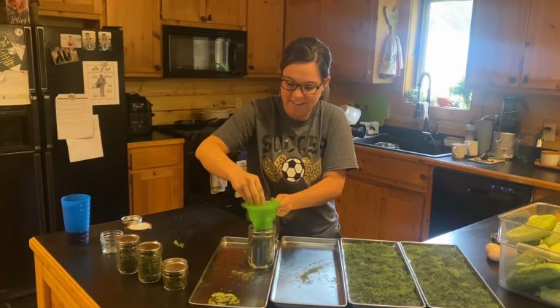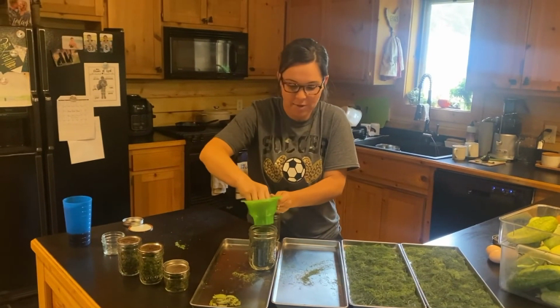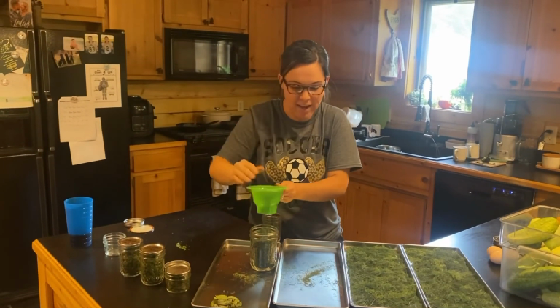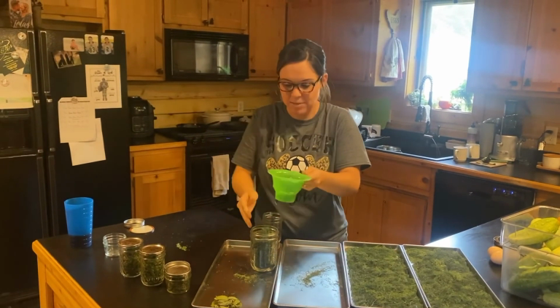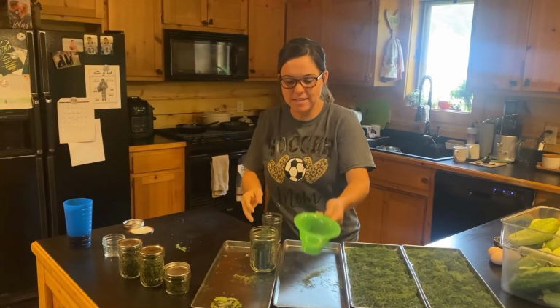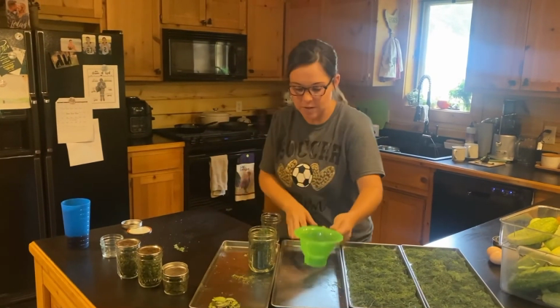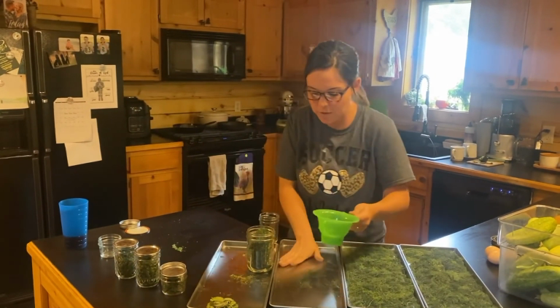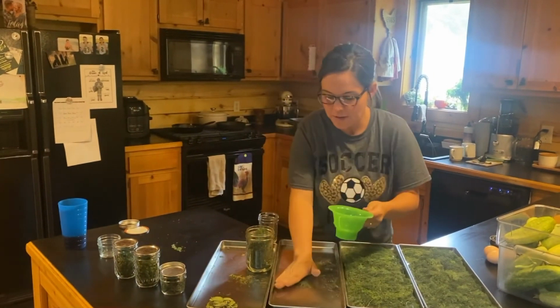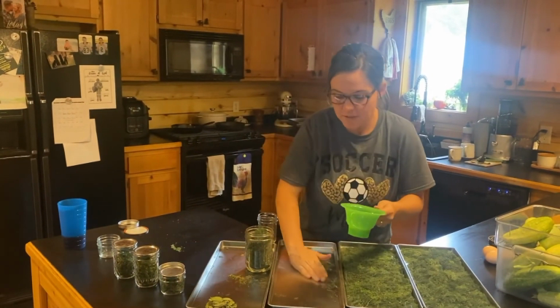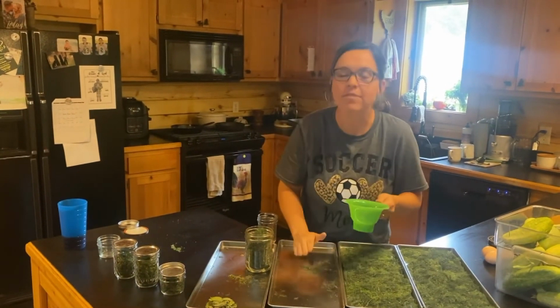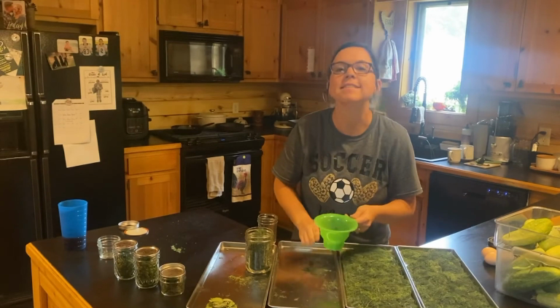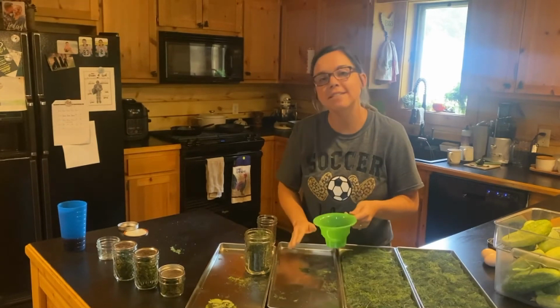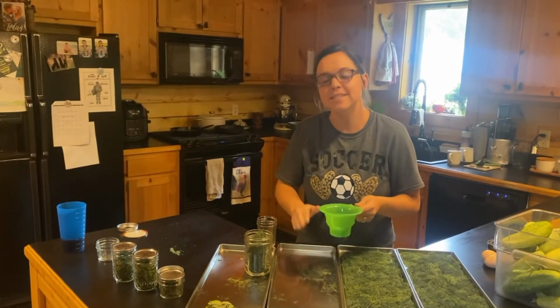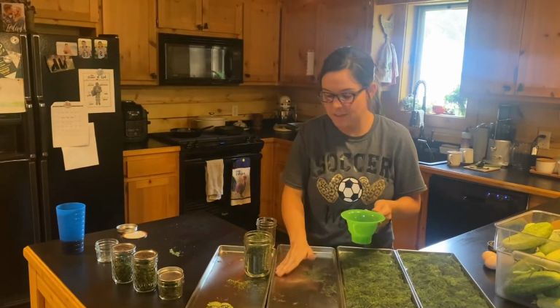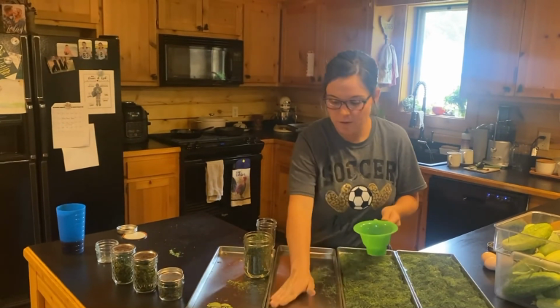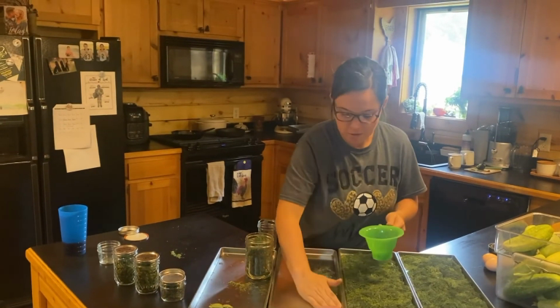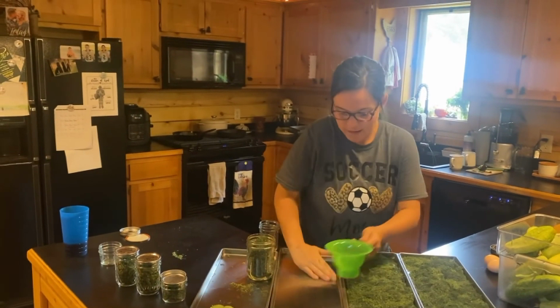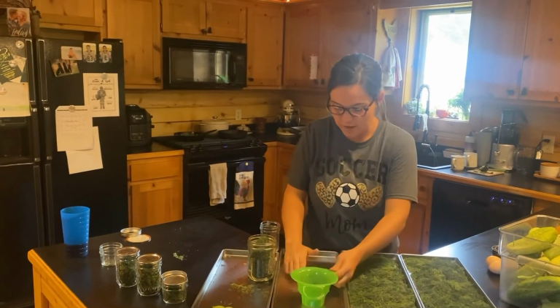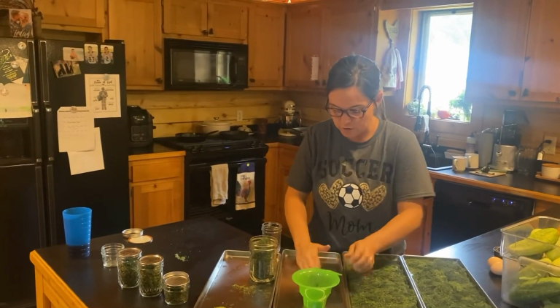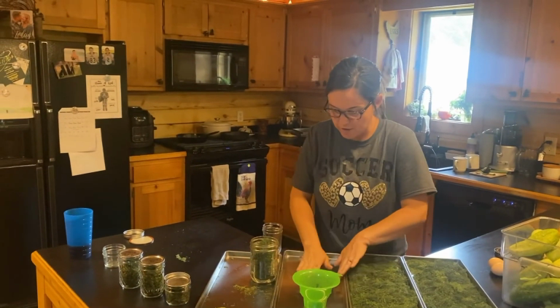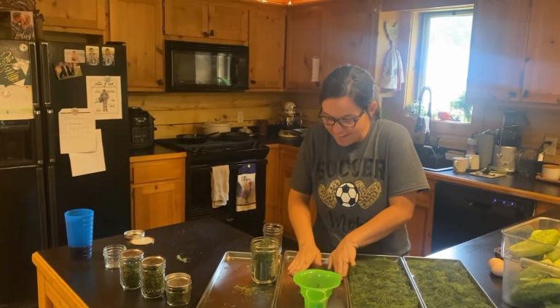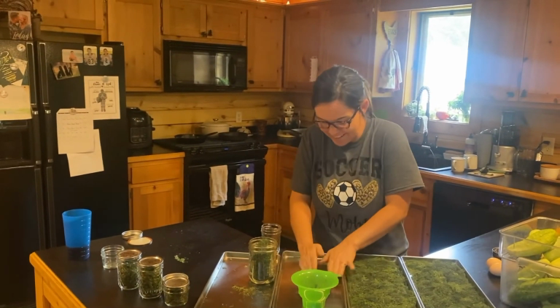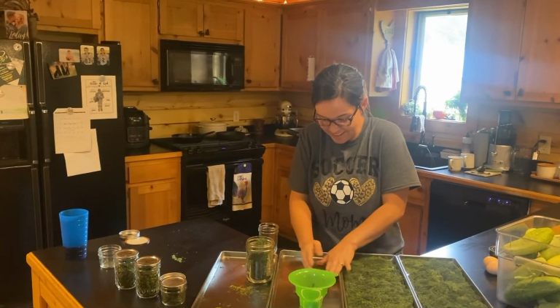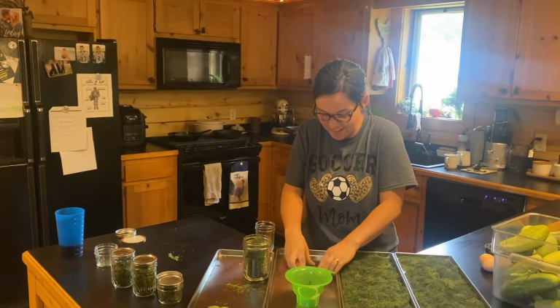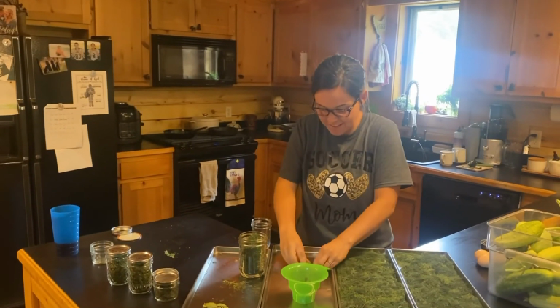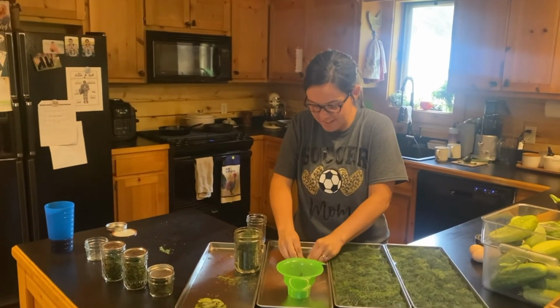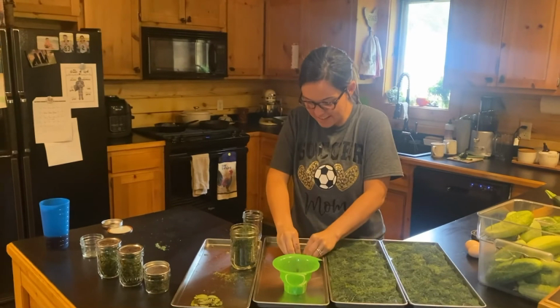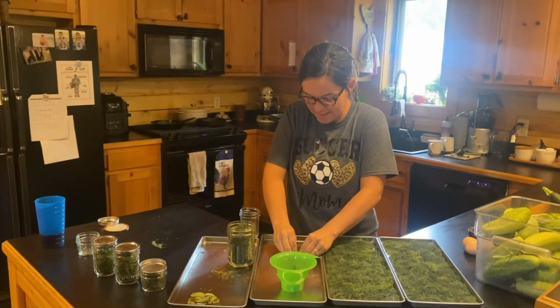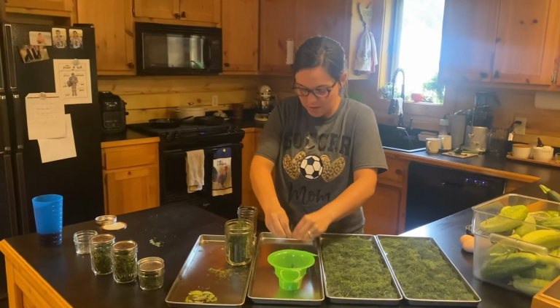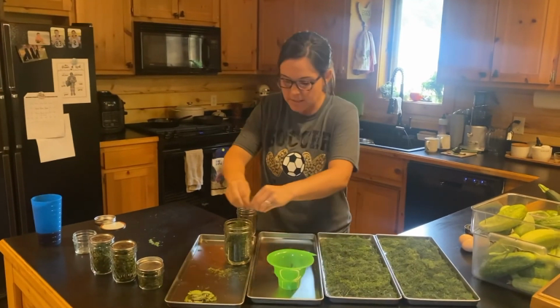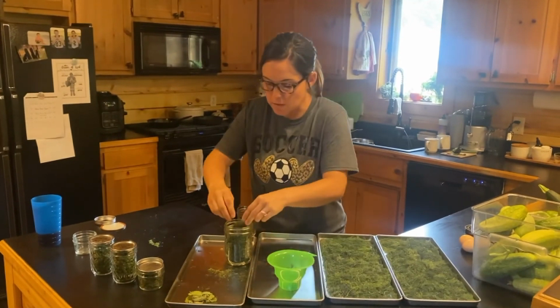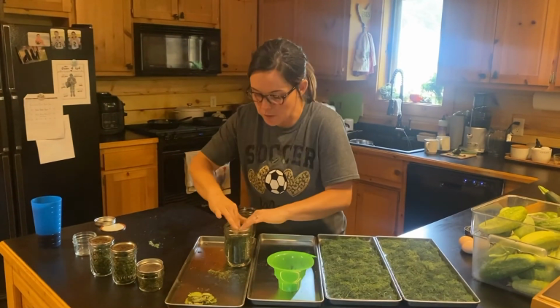I might have some of this dill still when I have grandchildren — that's a lot of dill. What's a dill? Pickle?